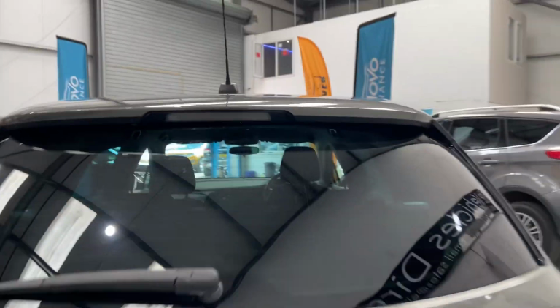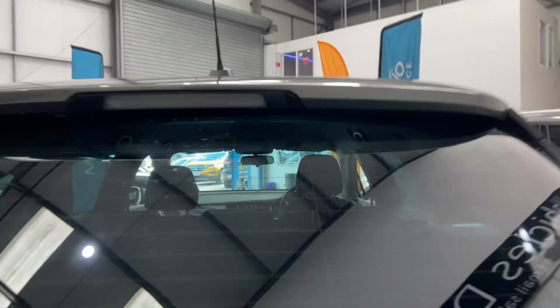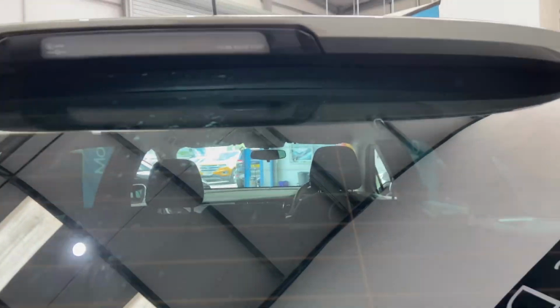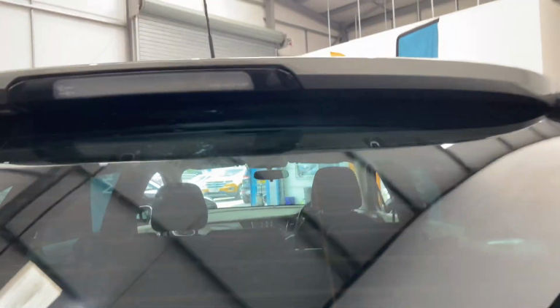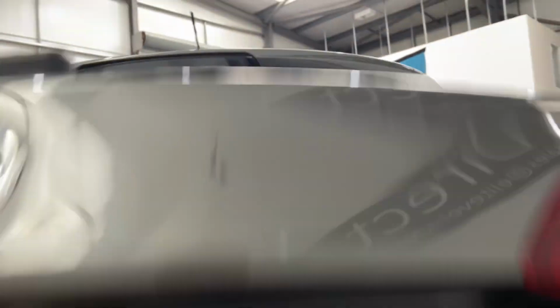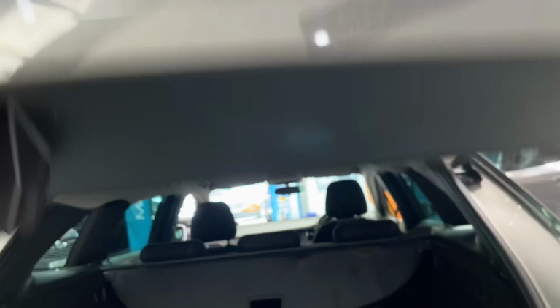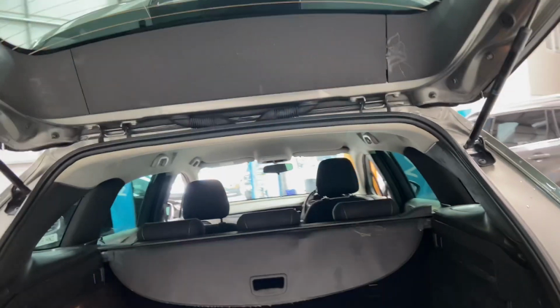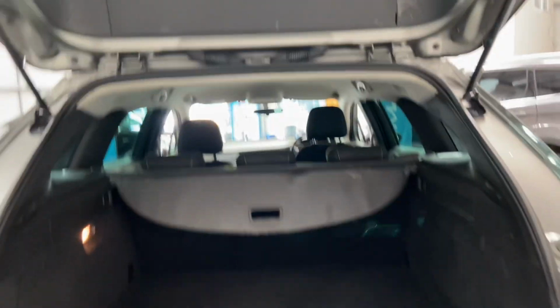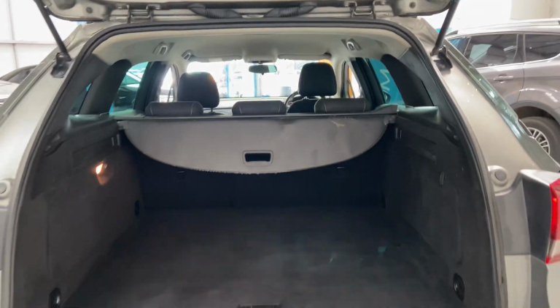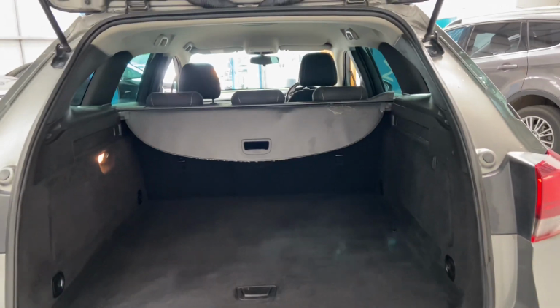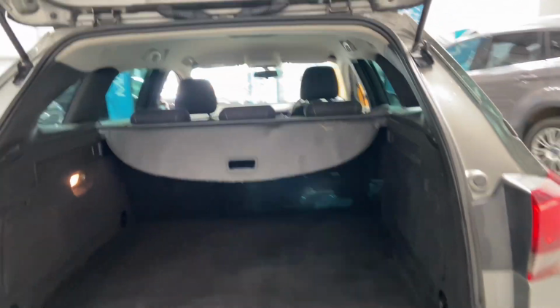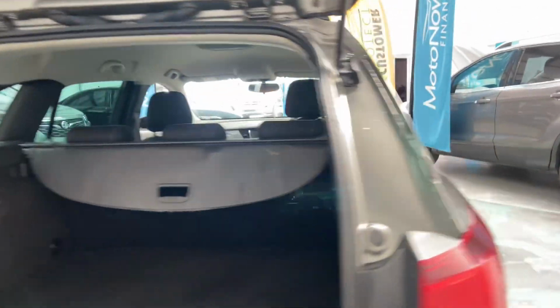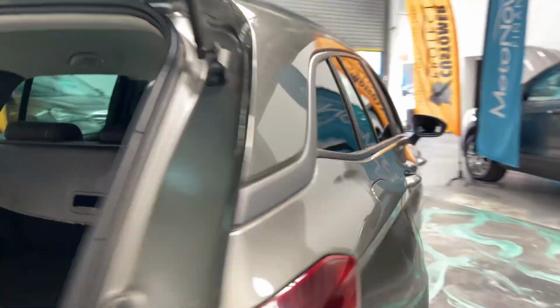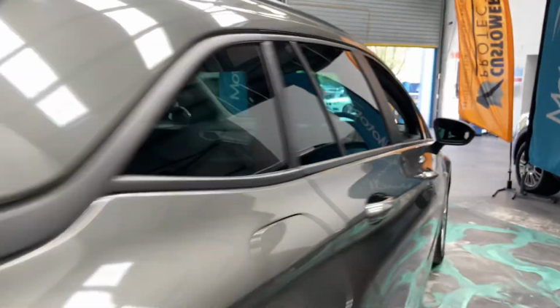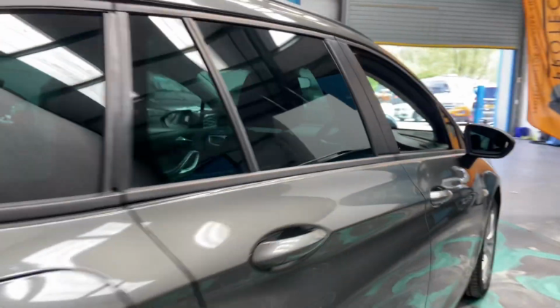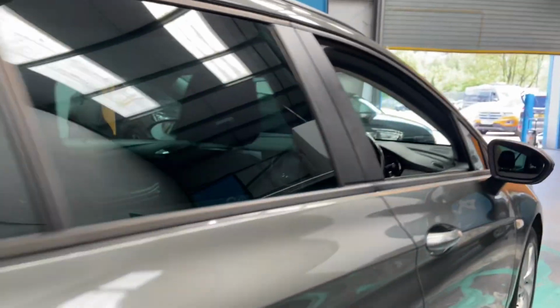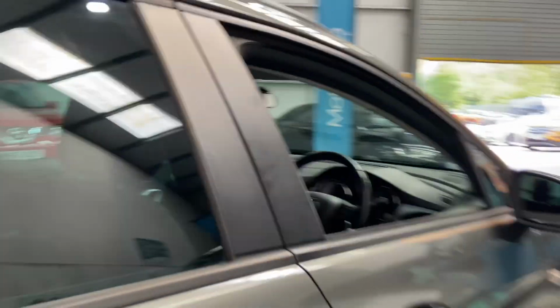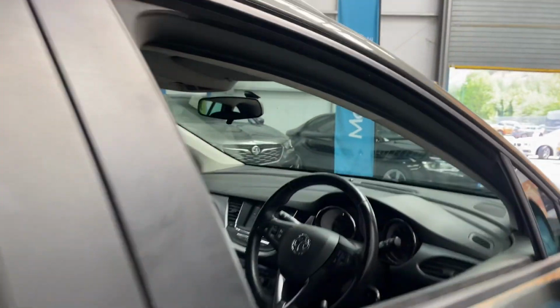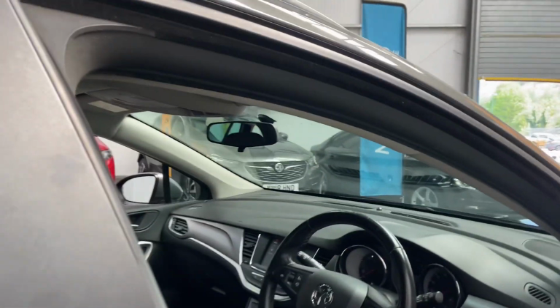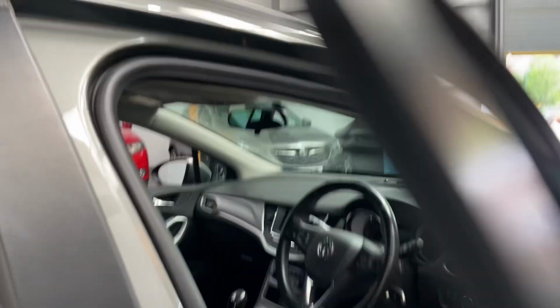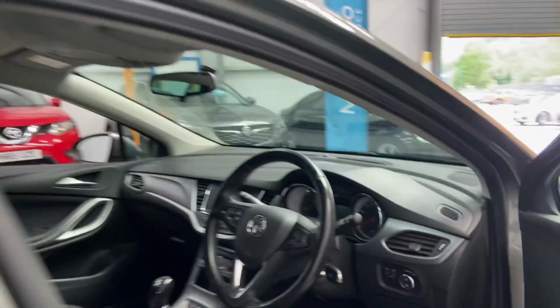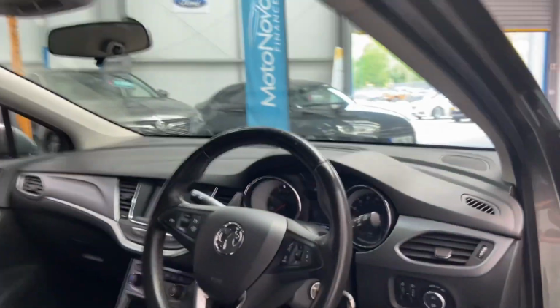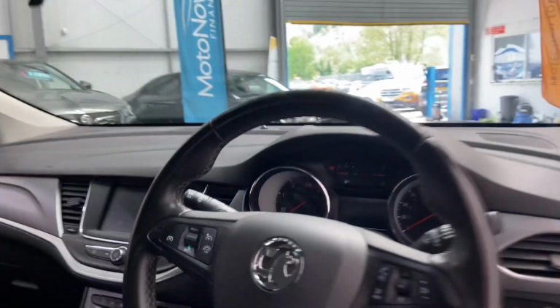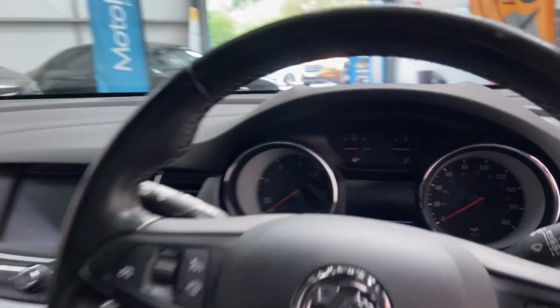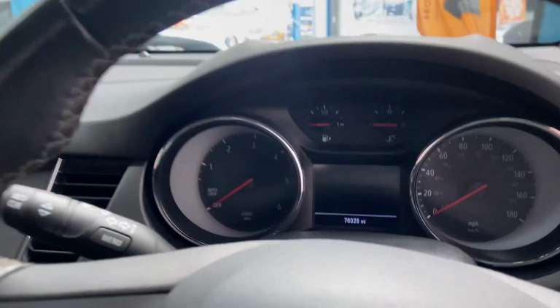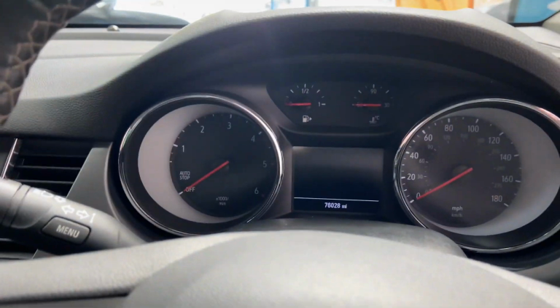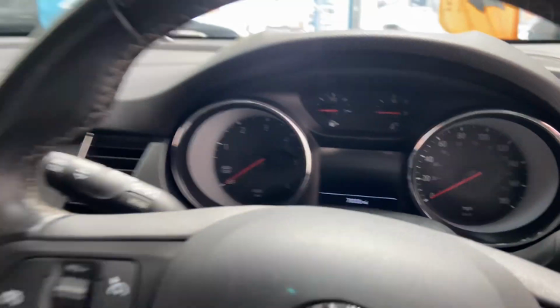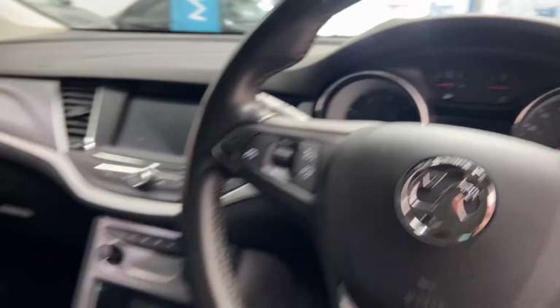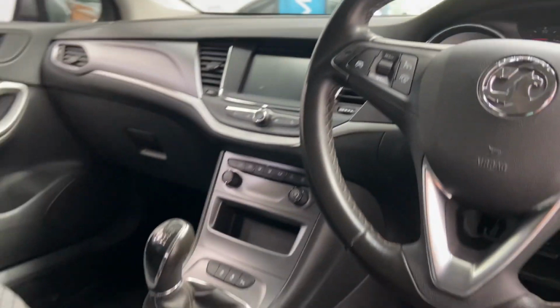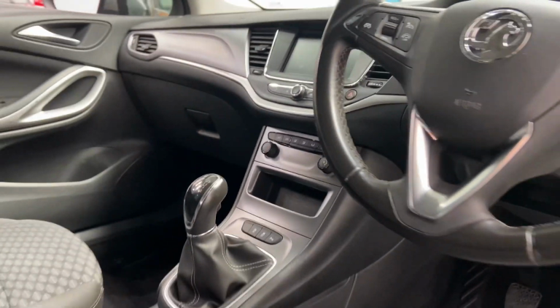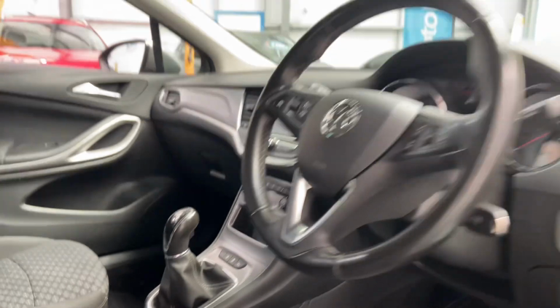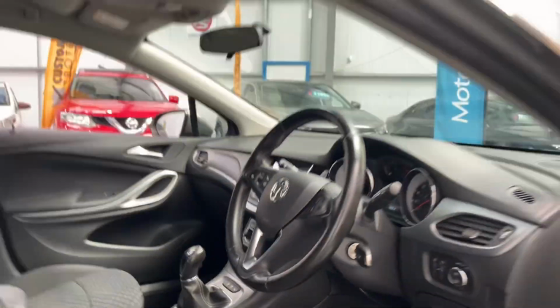To show you inside this really nice spacious boot — there we go — huge boot space. You can see alloy wheels. It's done 76,000 miles, which really brings the price down on this car. Auto lights.